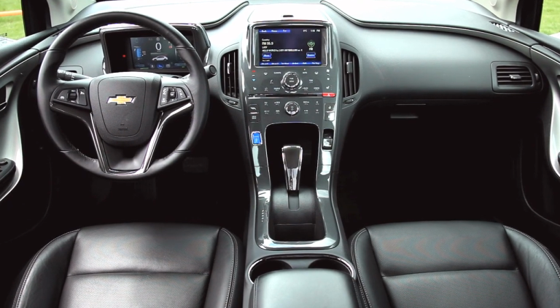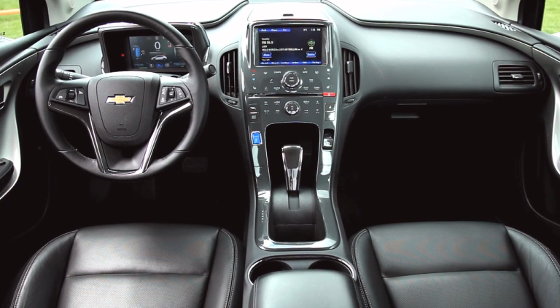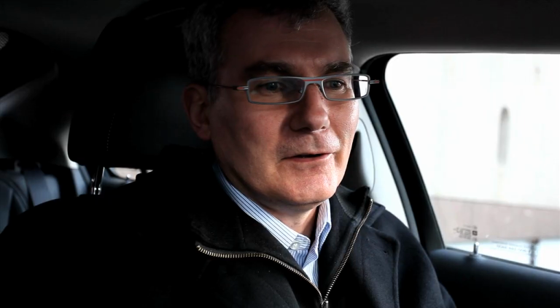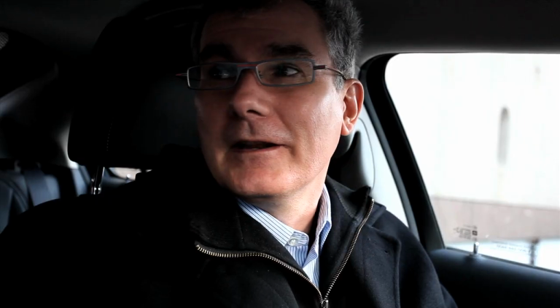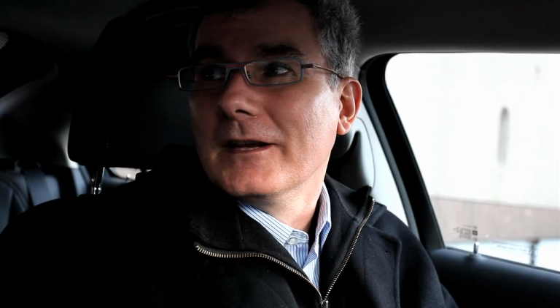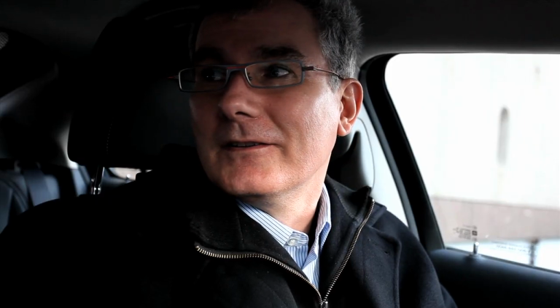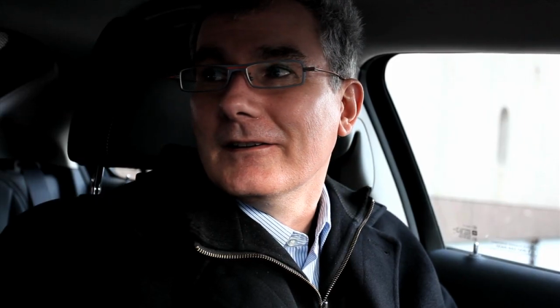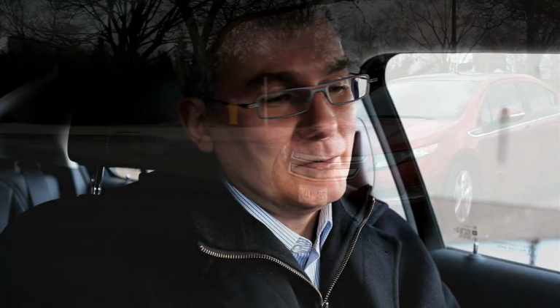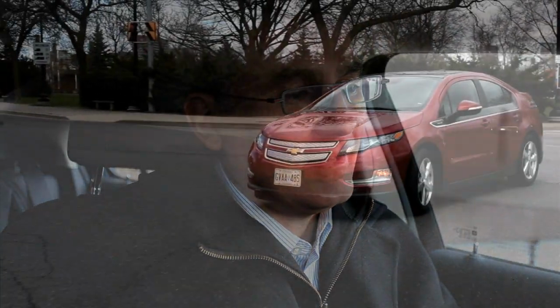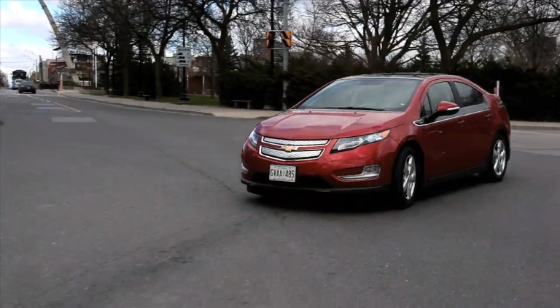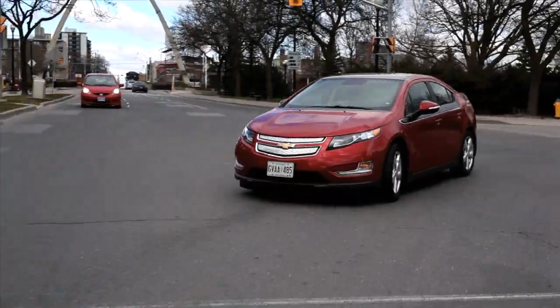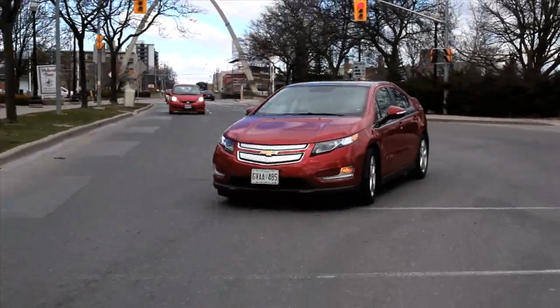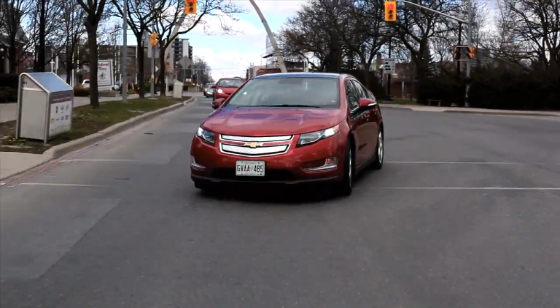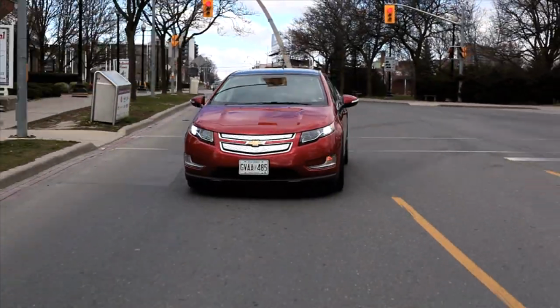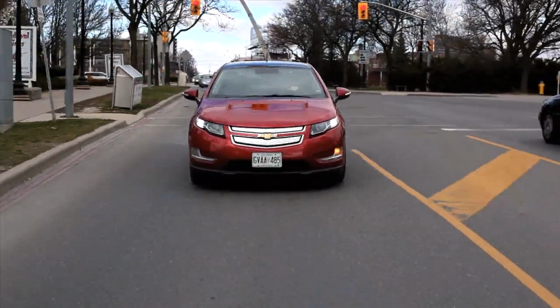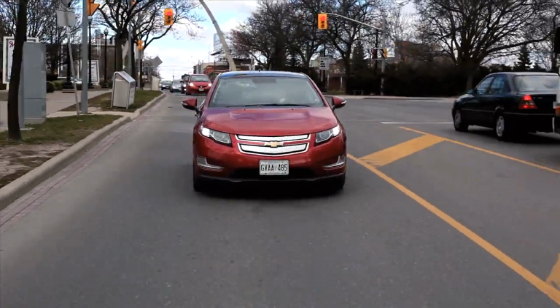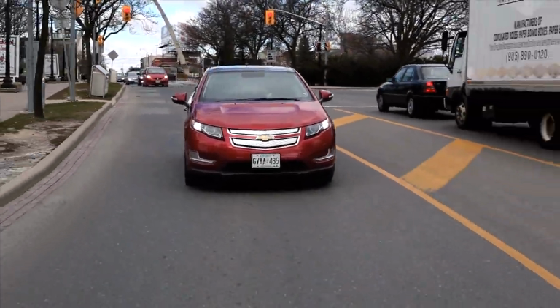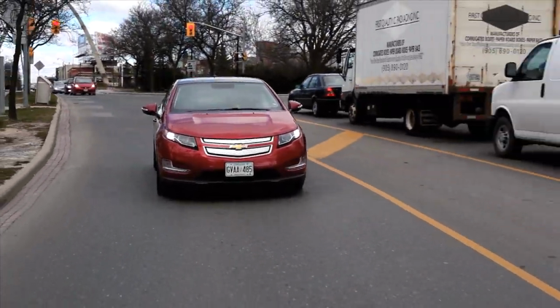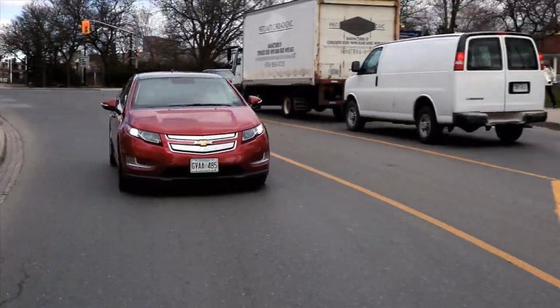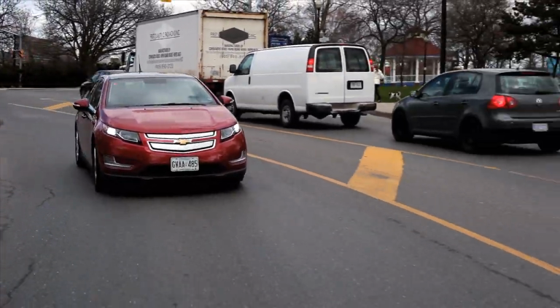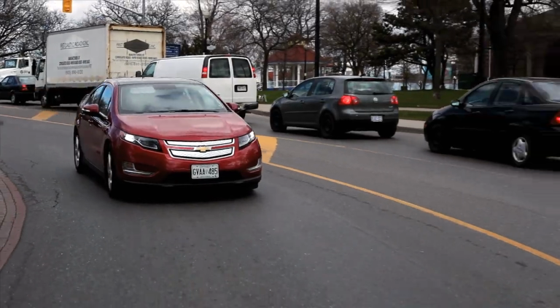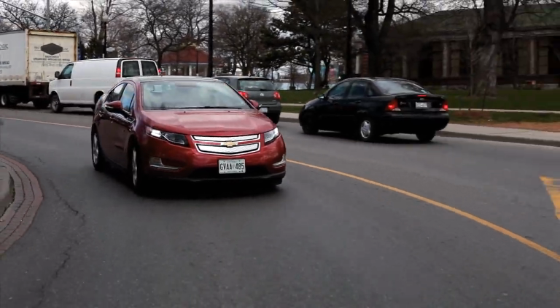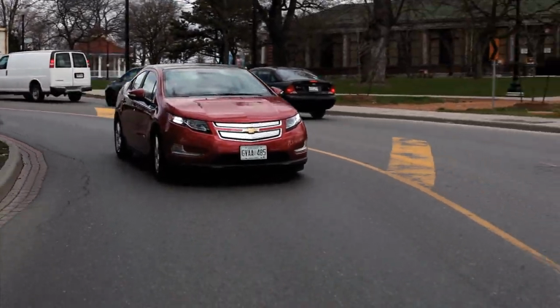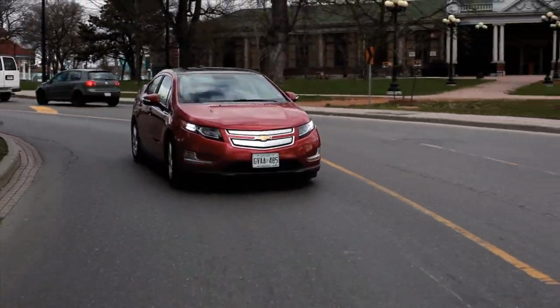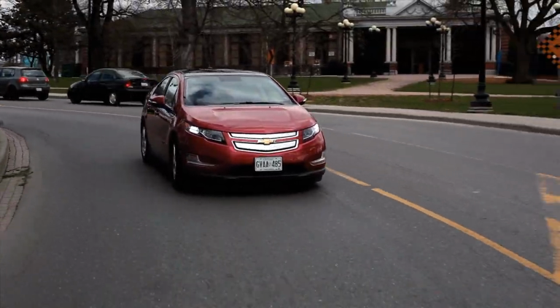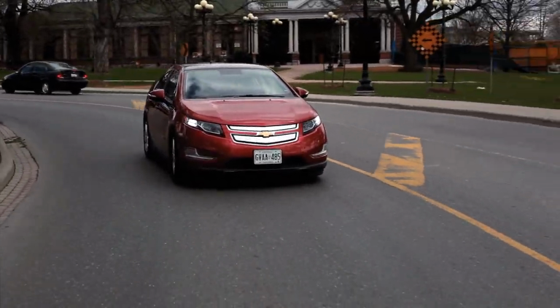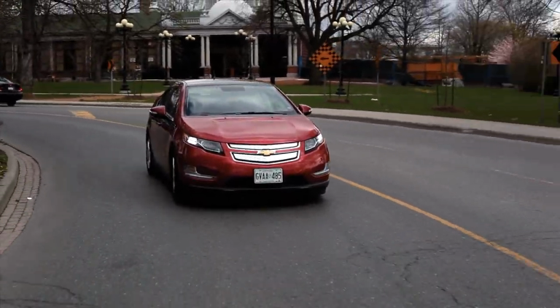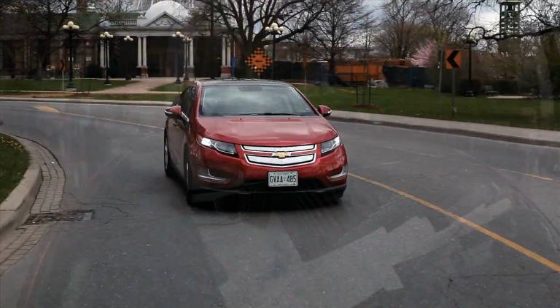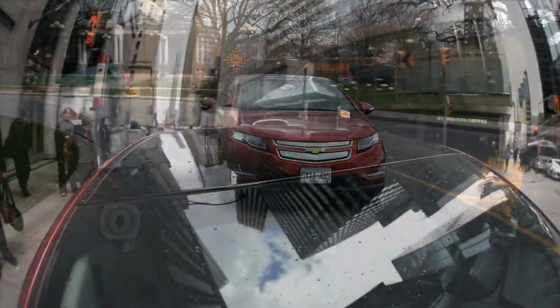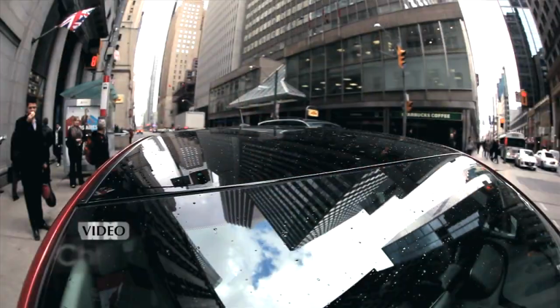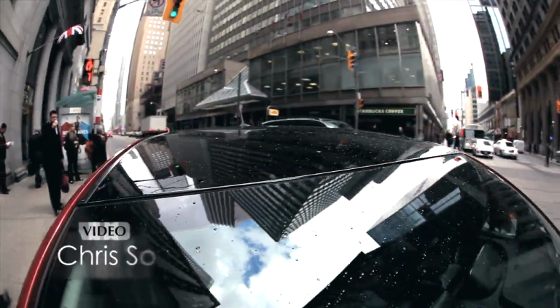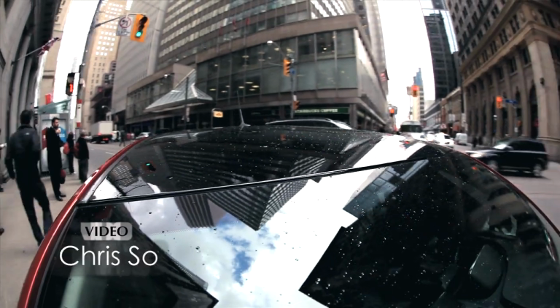Now of course you don't hear anything because it's completely silent electric. Torque is instantaneous — it's something you get used to. The other thing you get used to is not going to the gas station. It's really handy to come home and plug your car in.